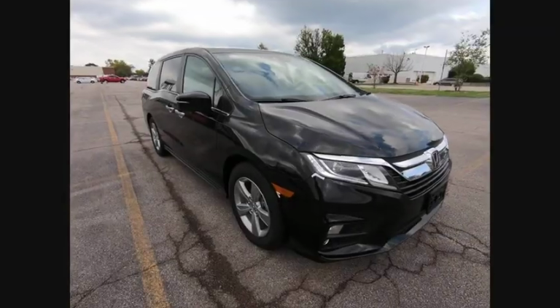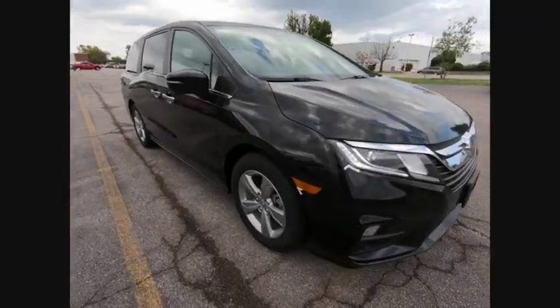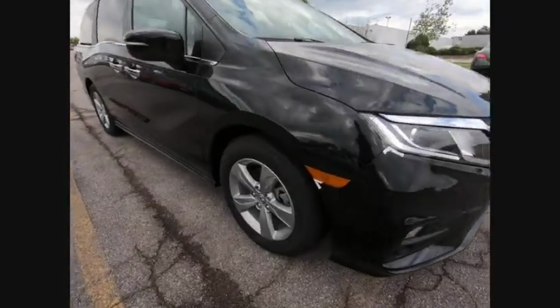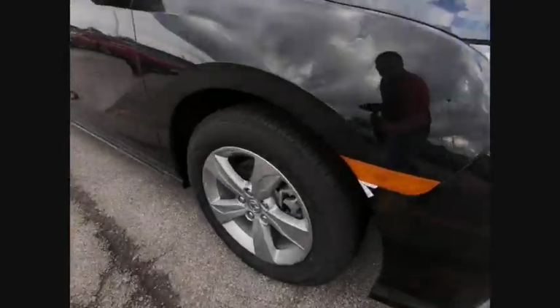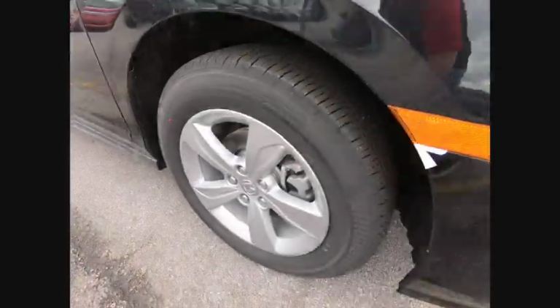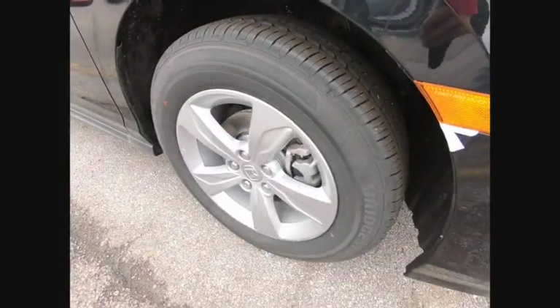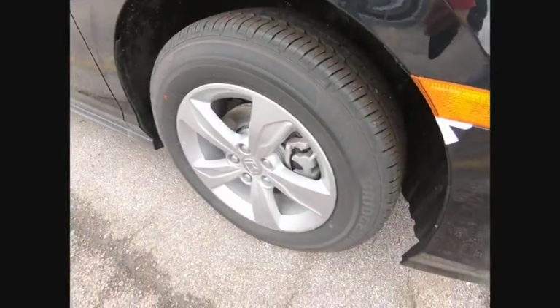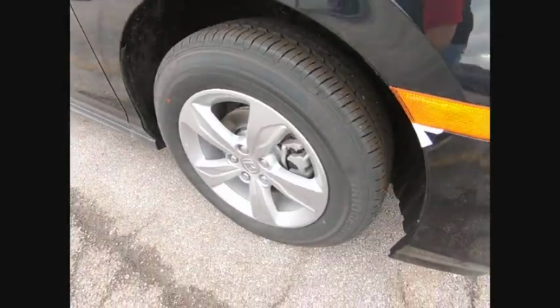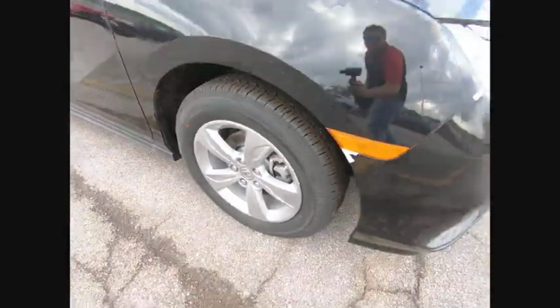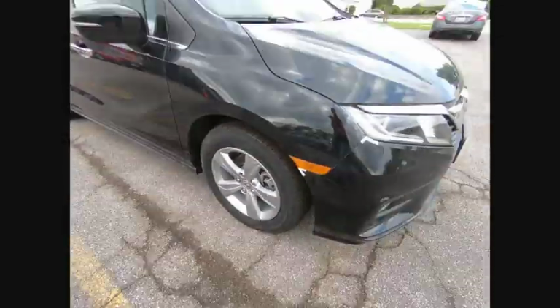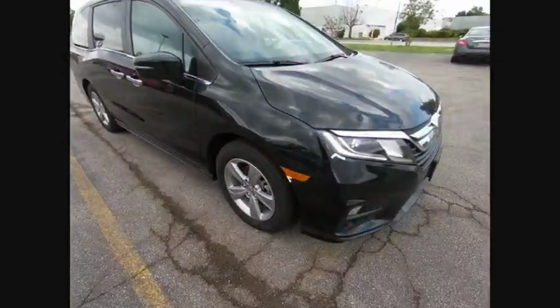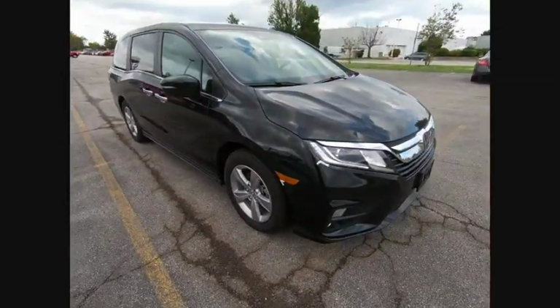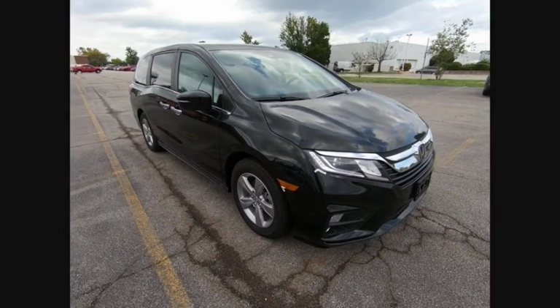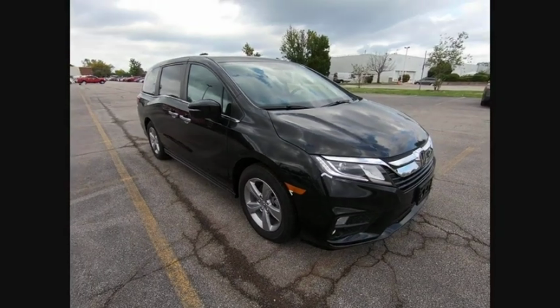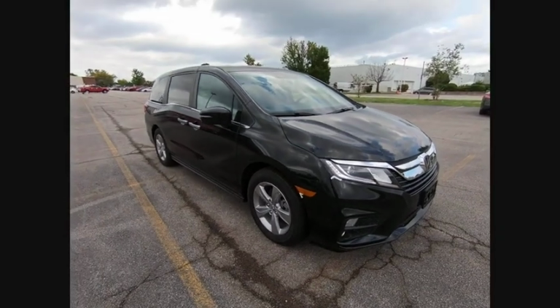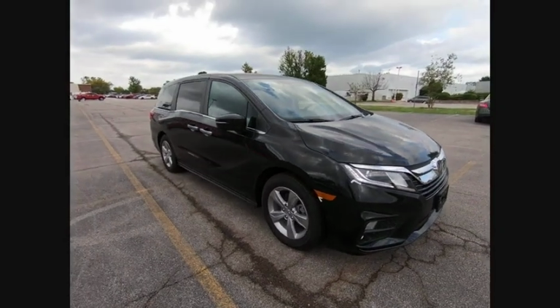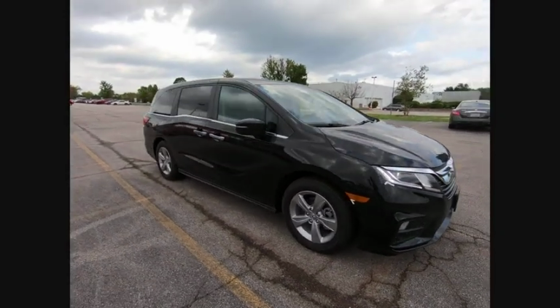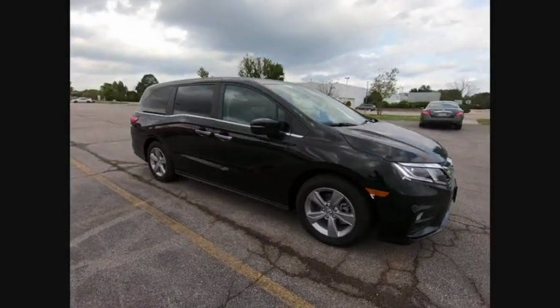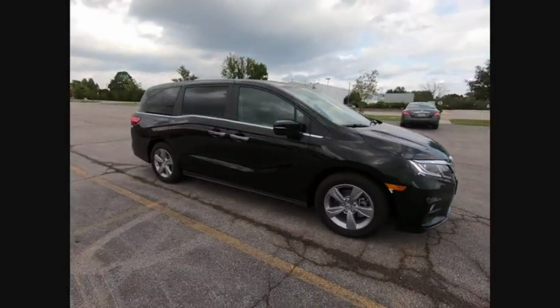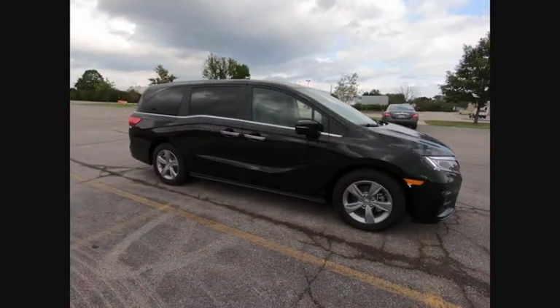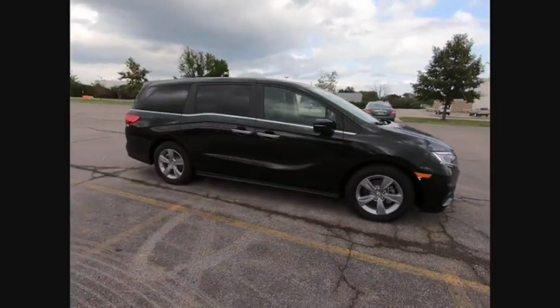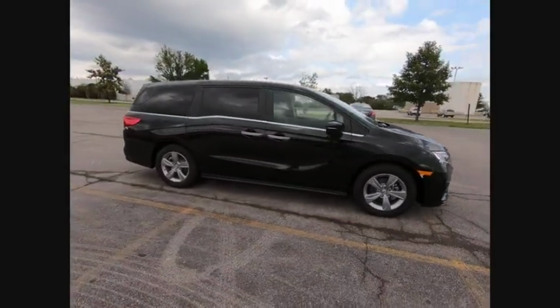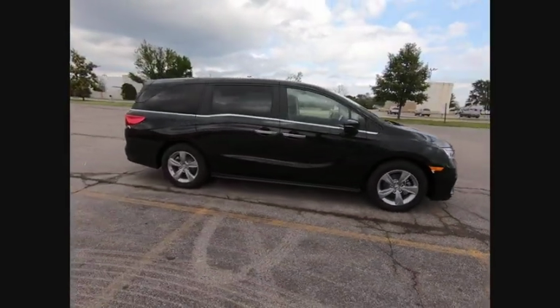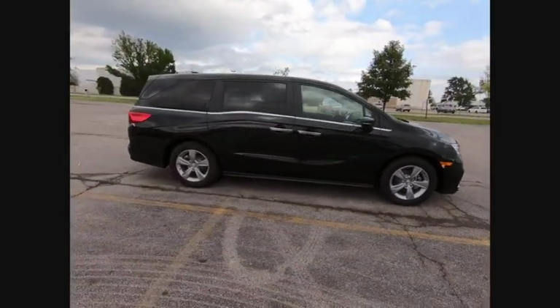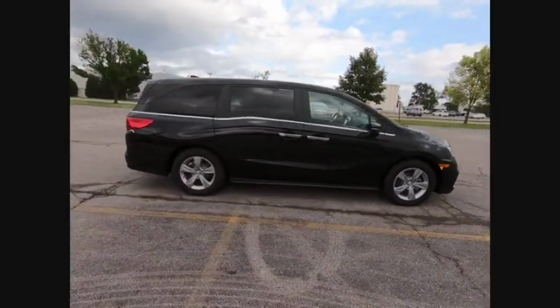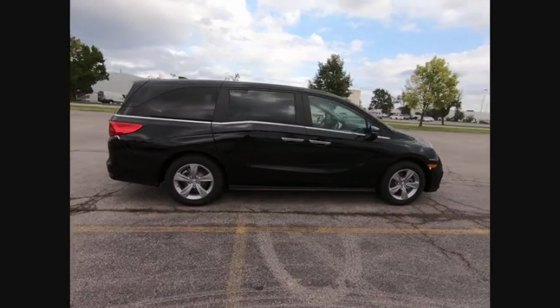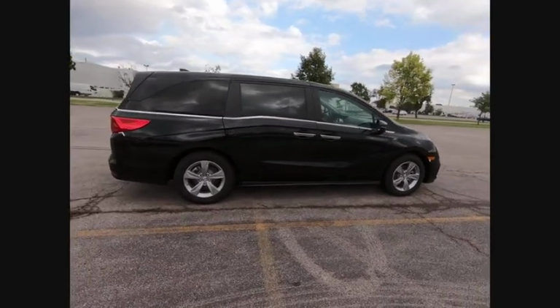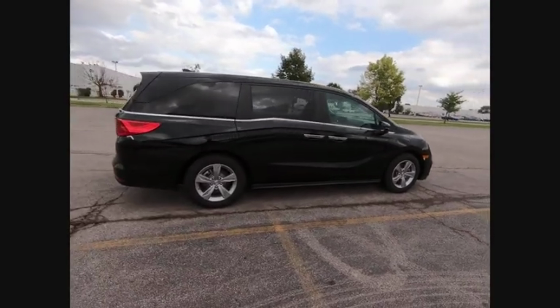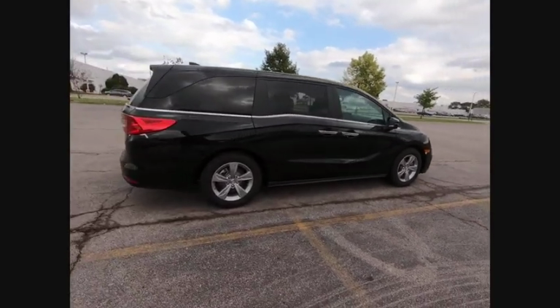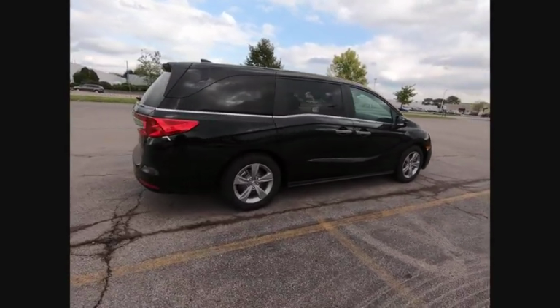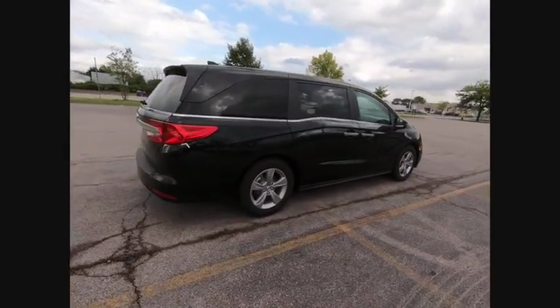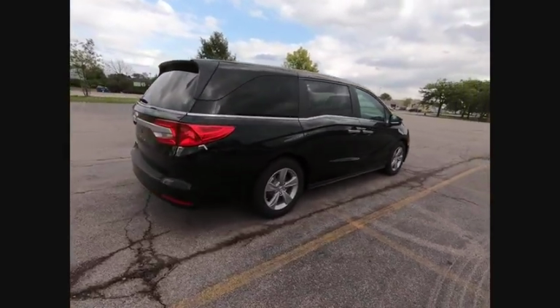You are going to love the 2019 Odyssey. The Honda Odyssey is a showcase of distinguished style, captivating technology, and advanced safety features. A must for all families.